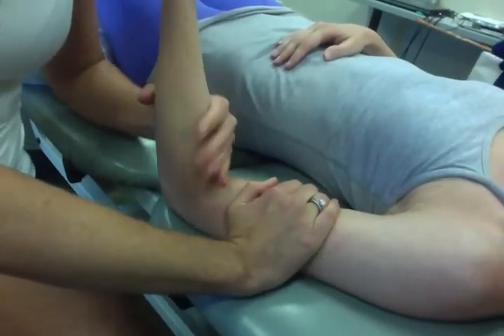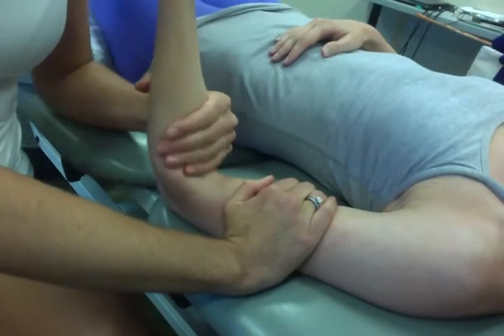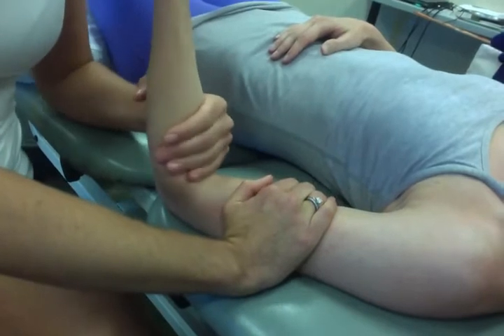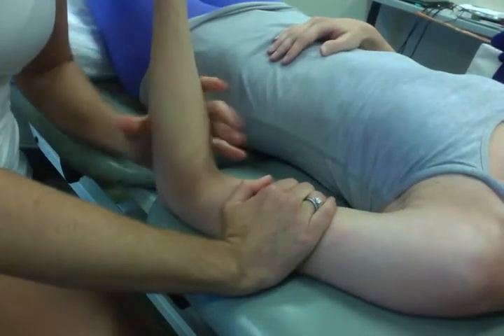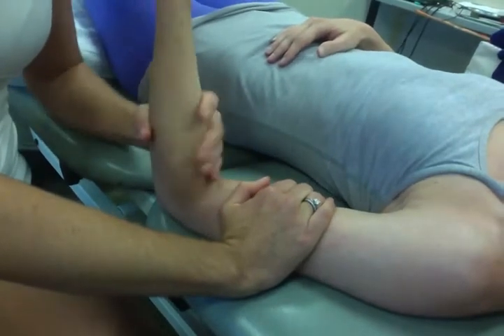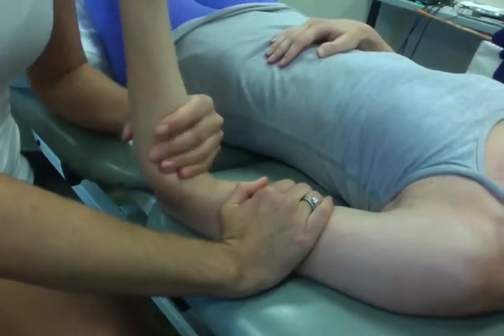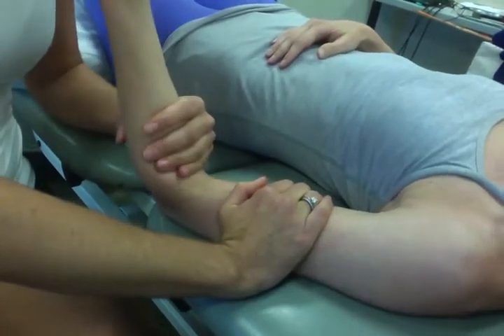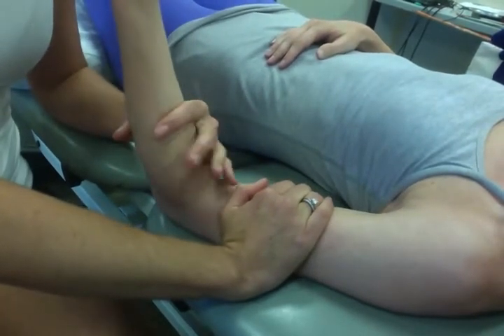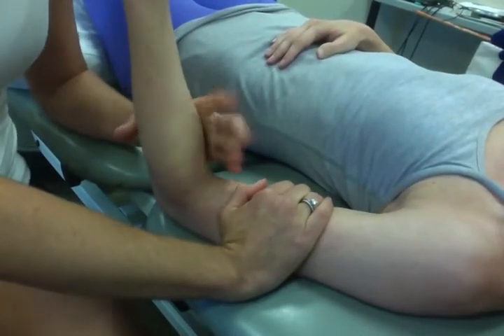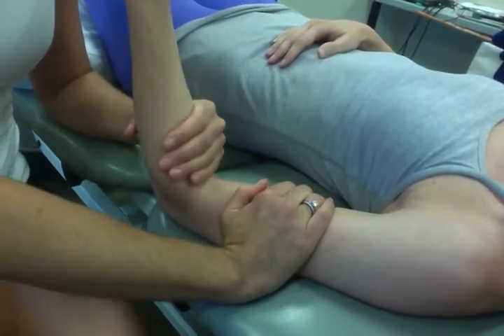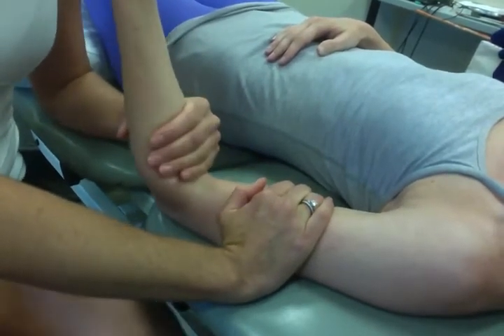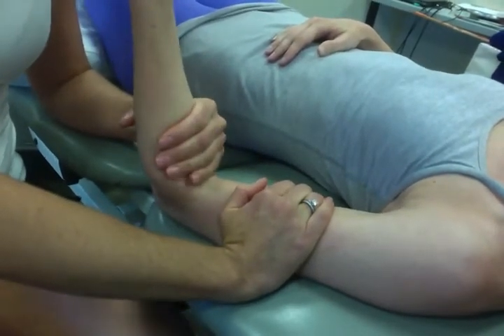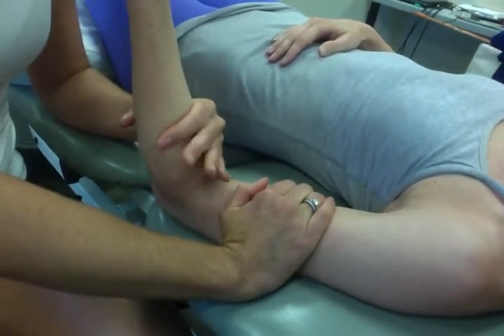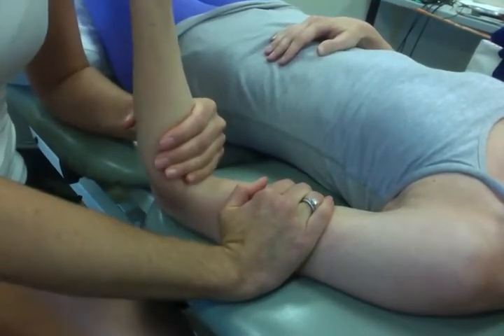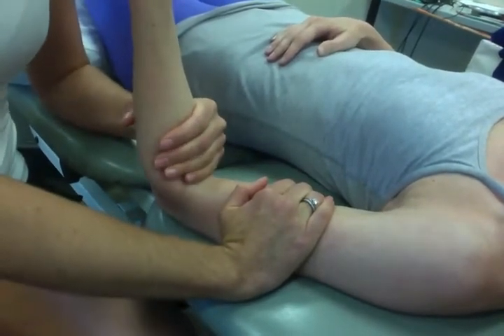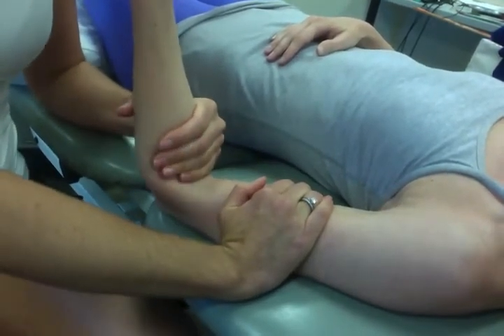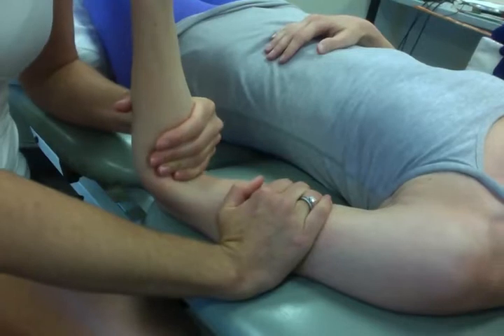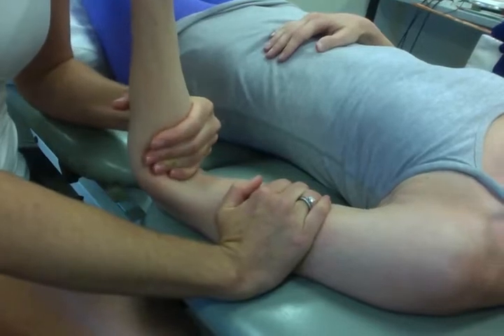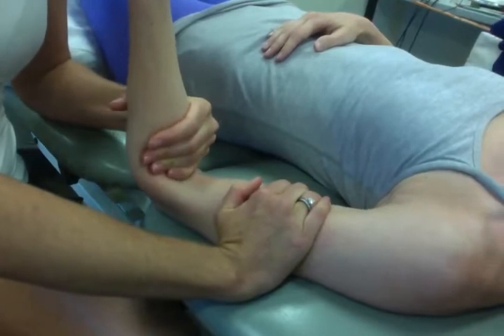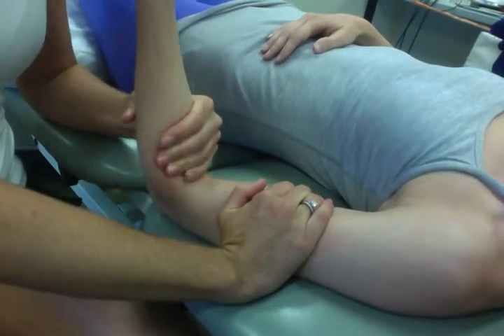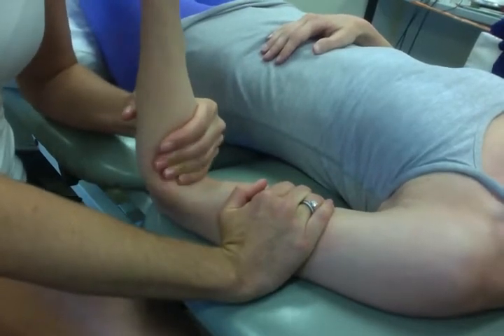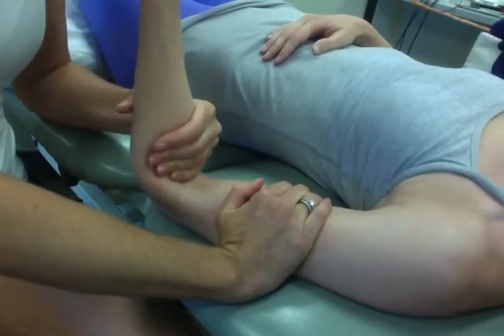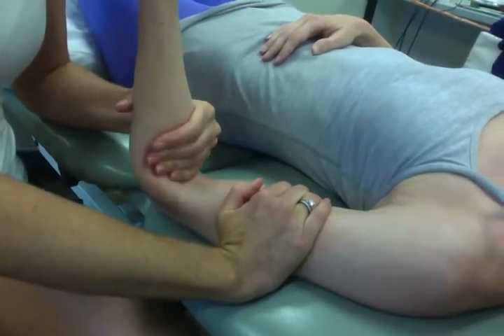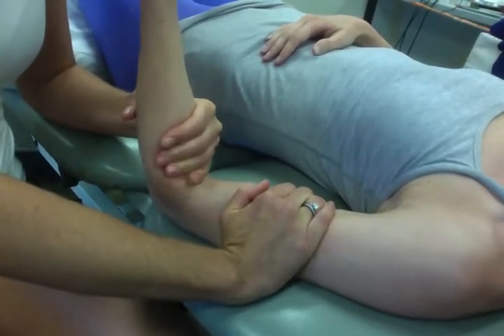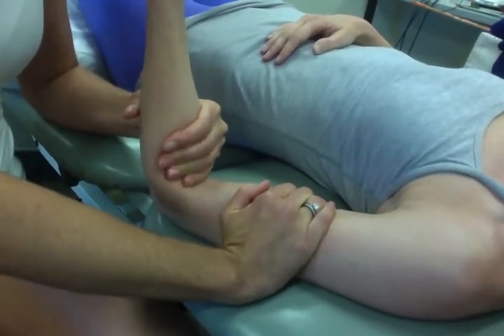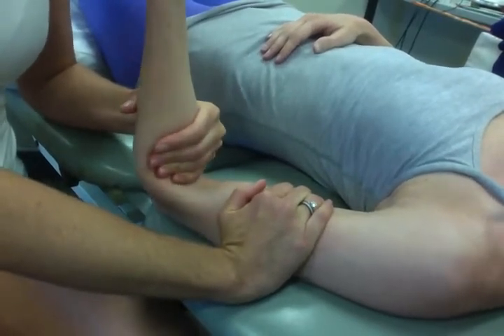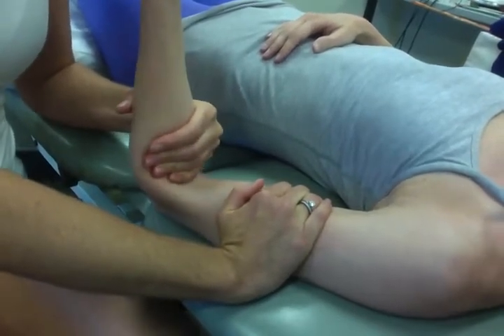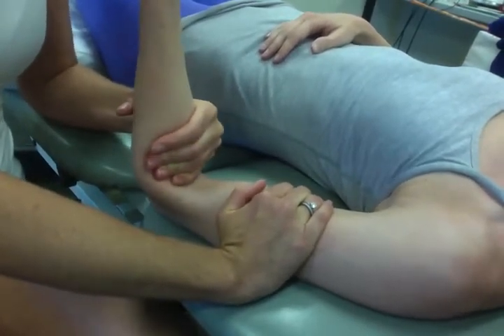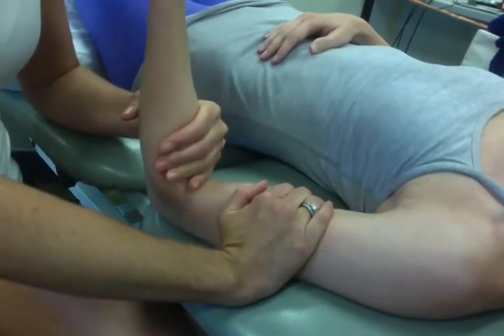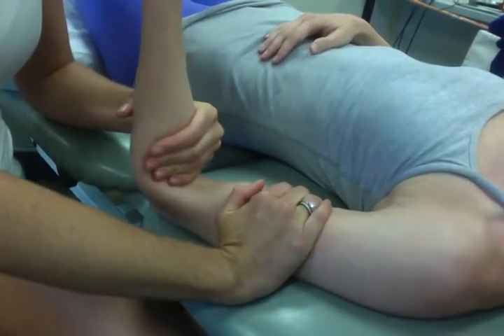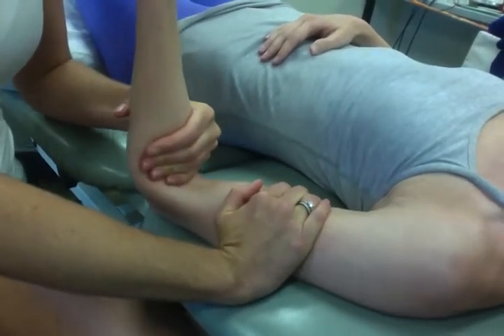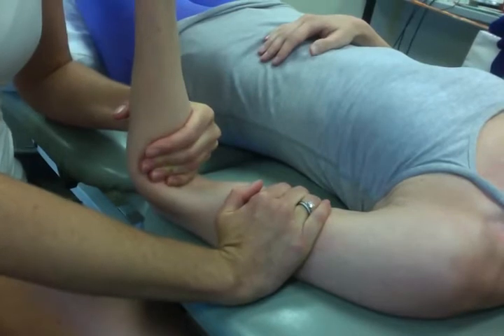Get them close to 90 degrees — it should be between 70 and 90 degrees for open-packed position — and you're providing a distal glide or a distraction at the humeral ulnar joint.